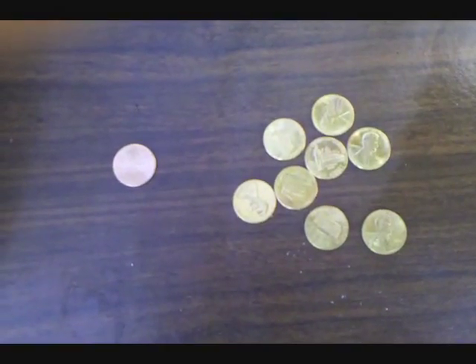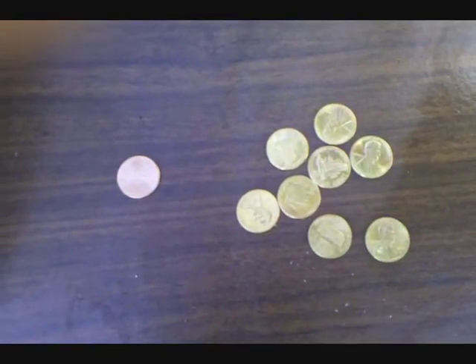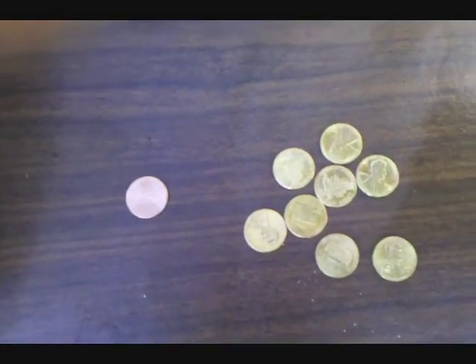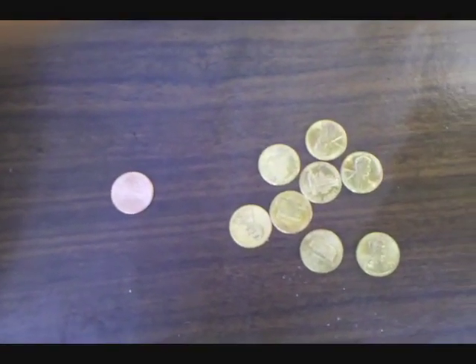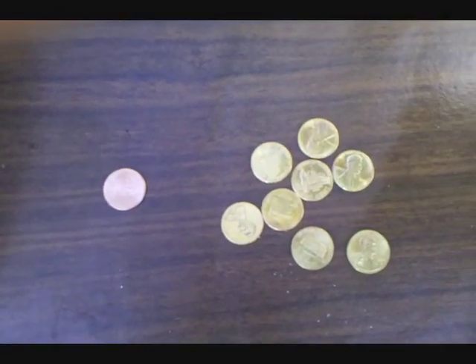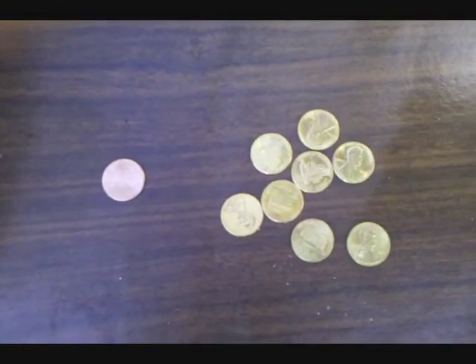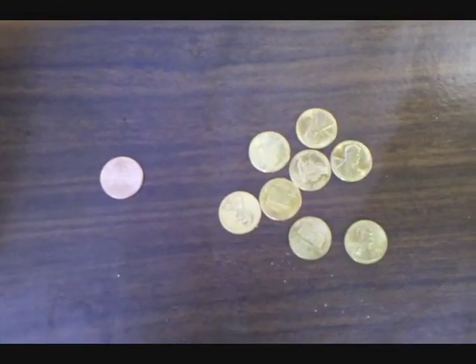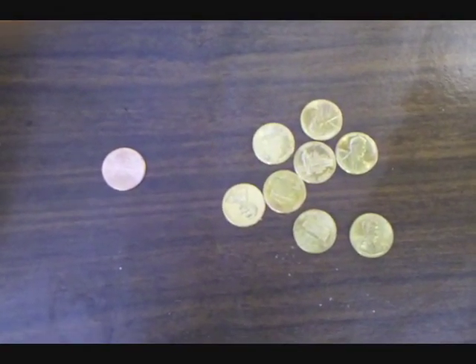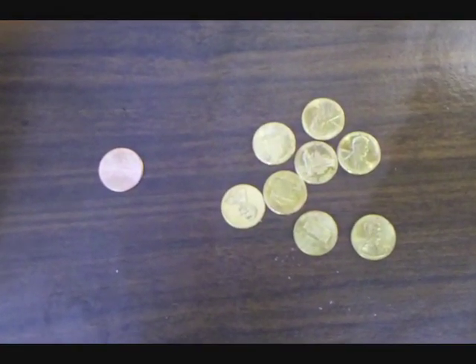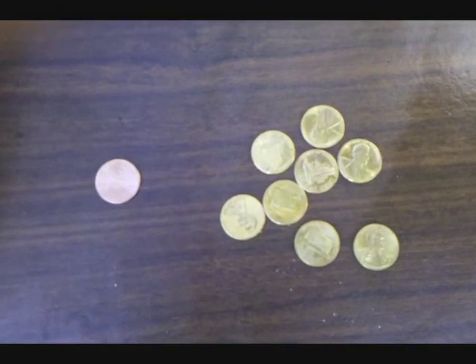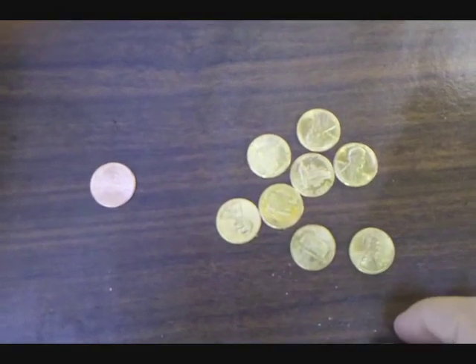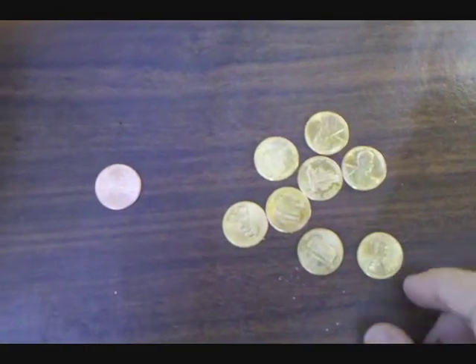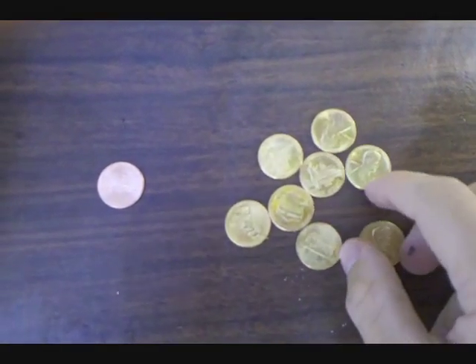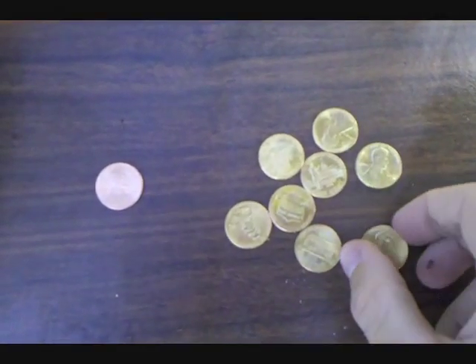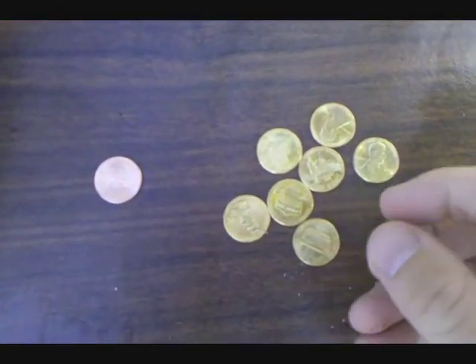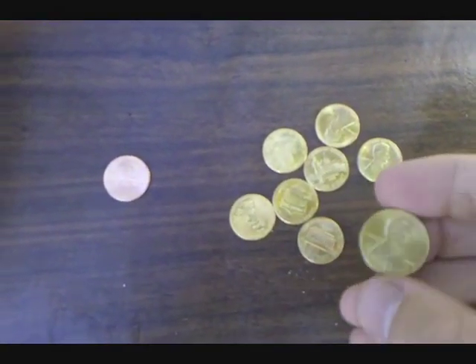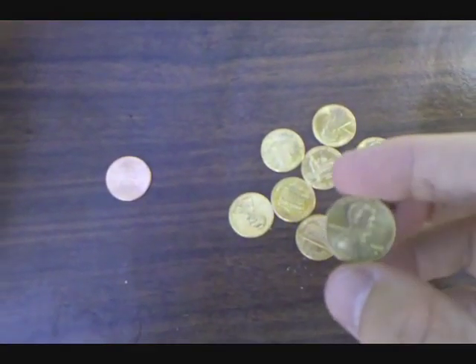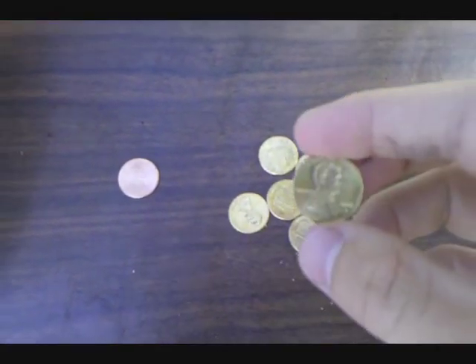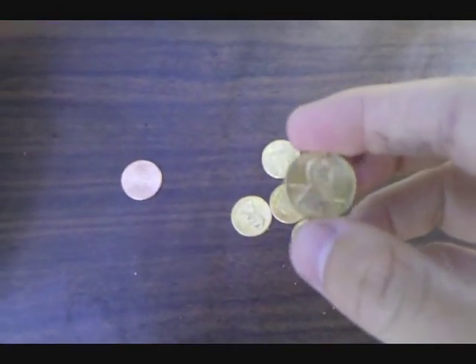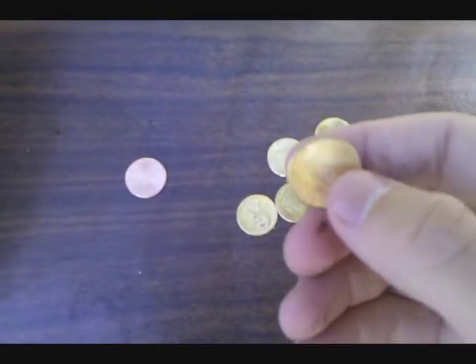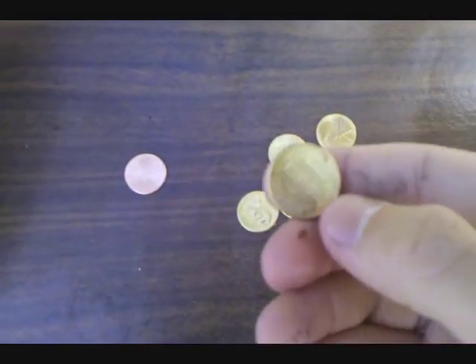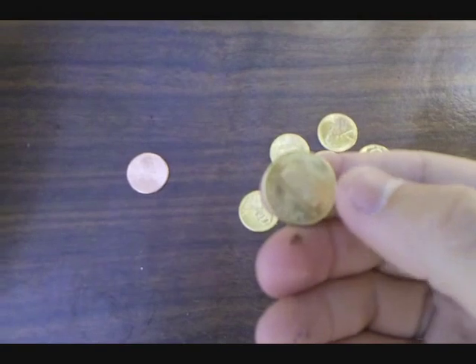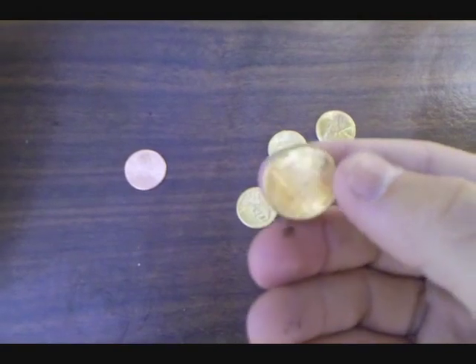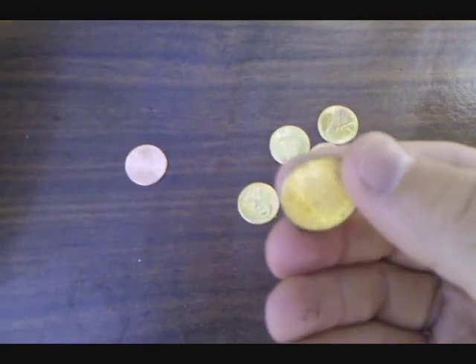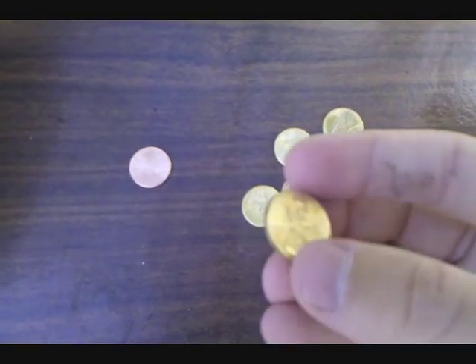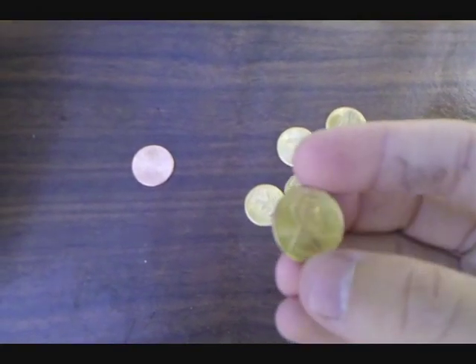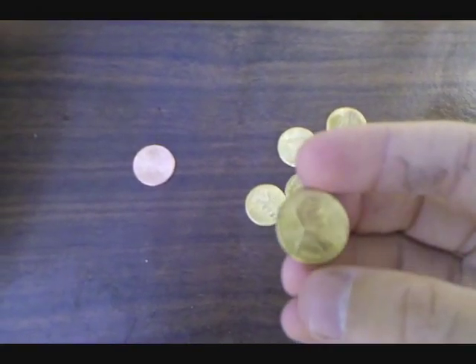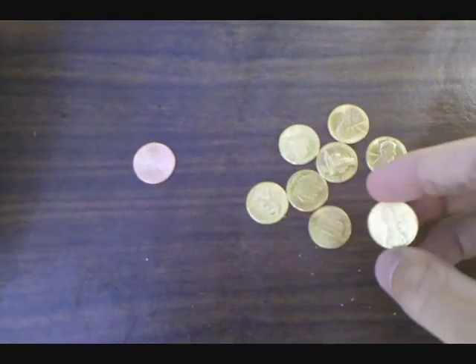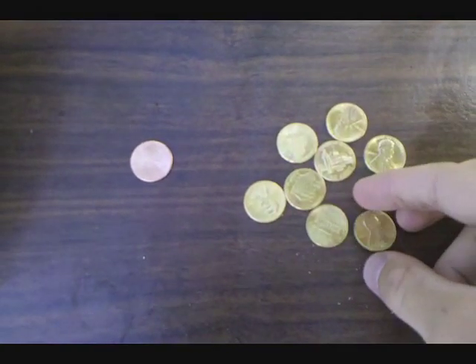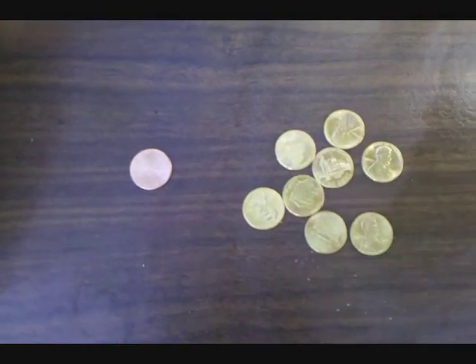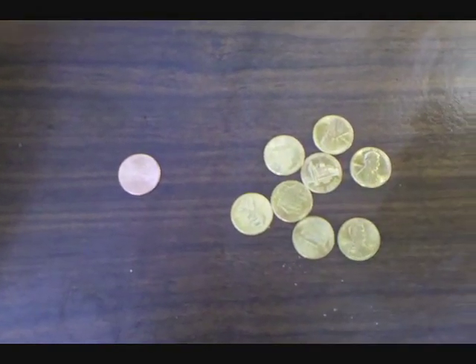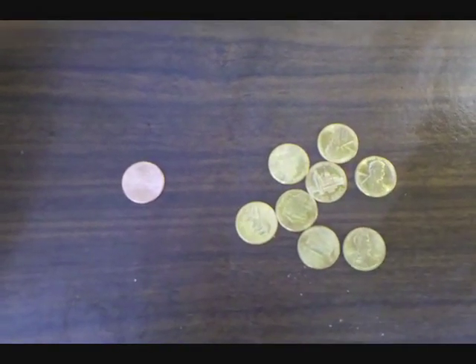Hey everyone! In this video I'm going to be making brass pennies, which are pennies coated with a thin layer of brass. This lab is important to me because it was the first thing I did out here in my home lab.